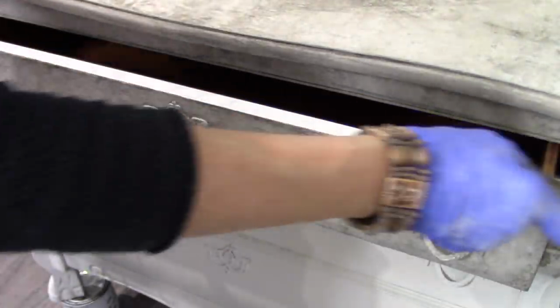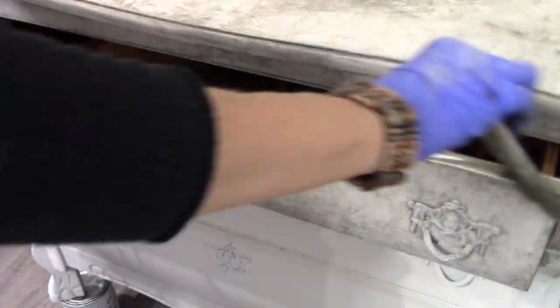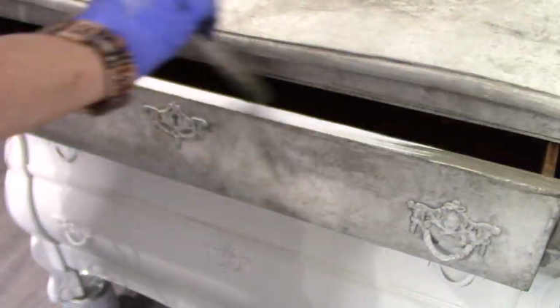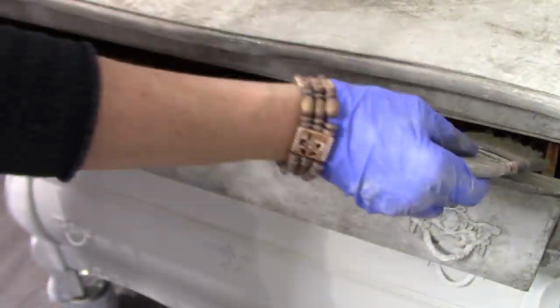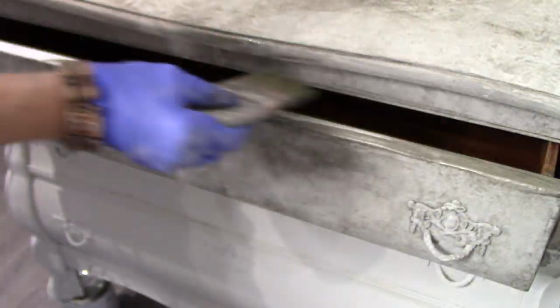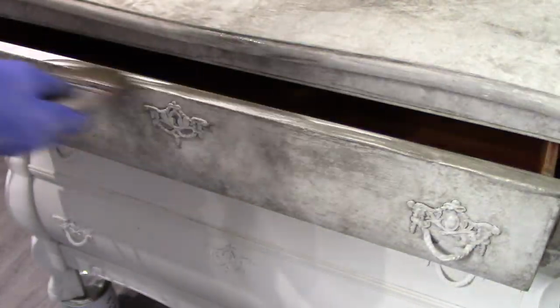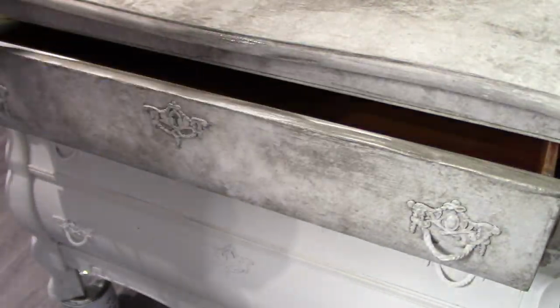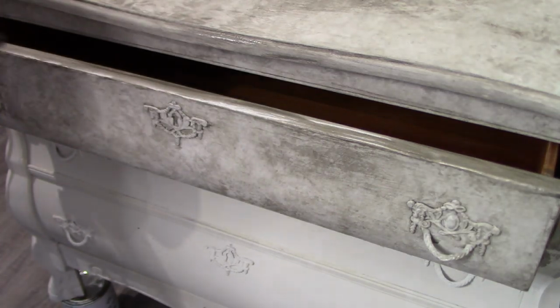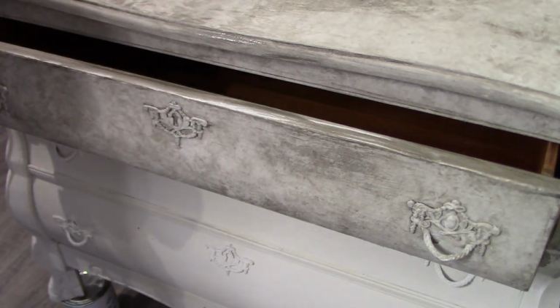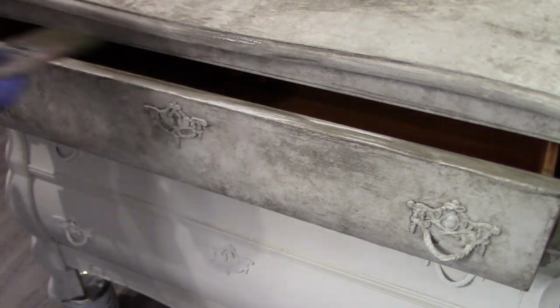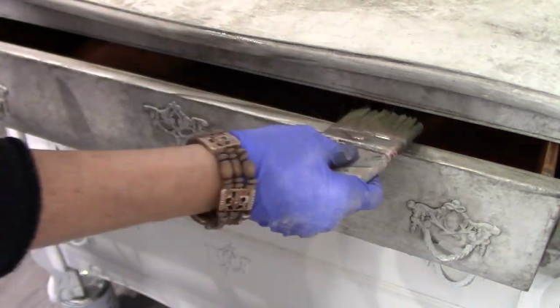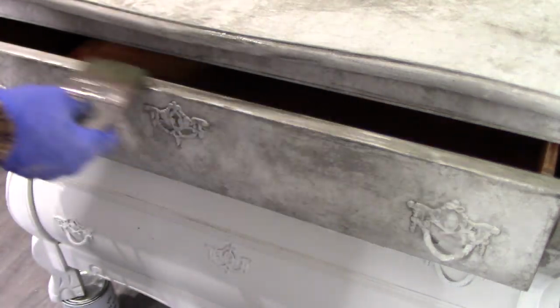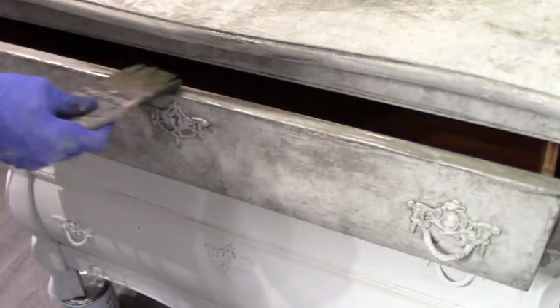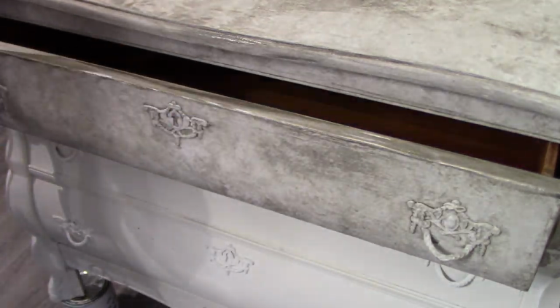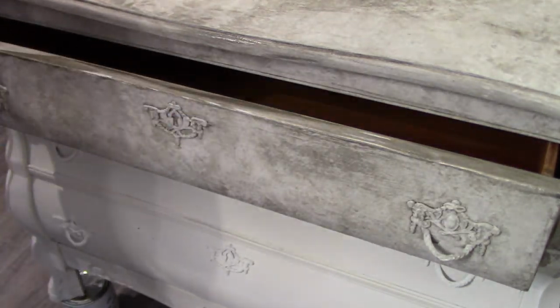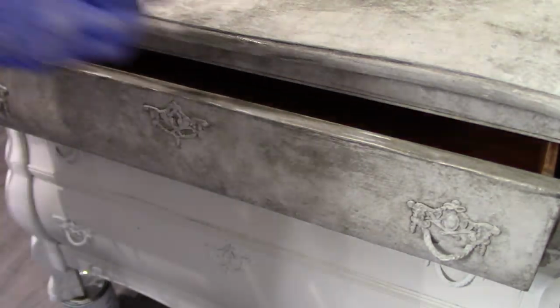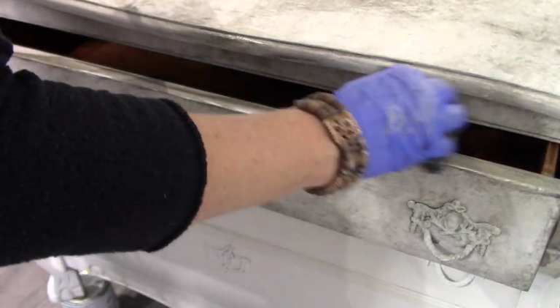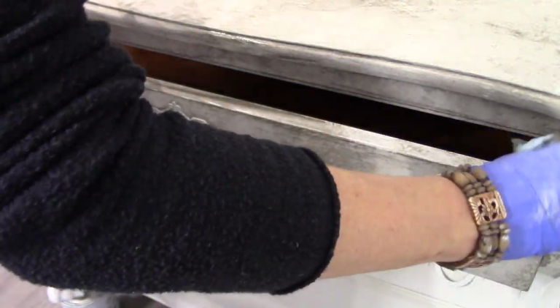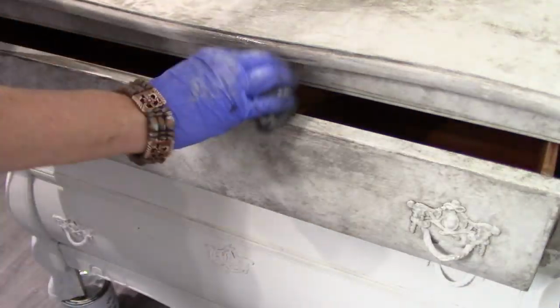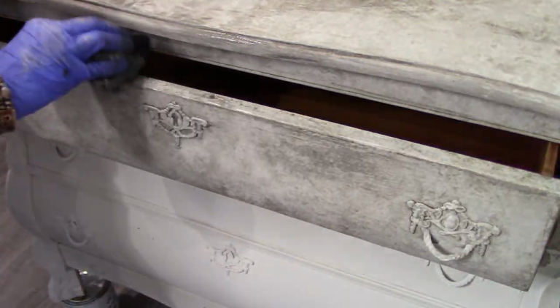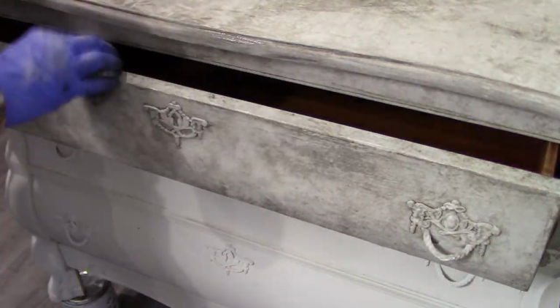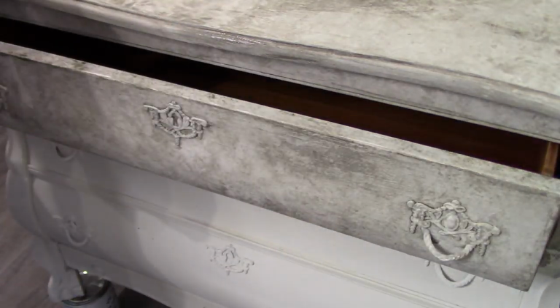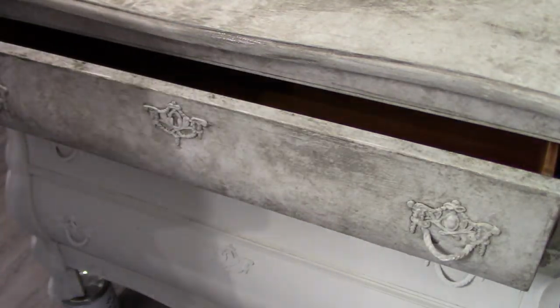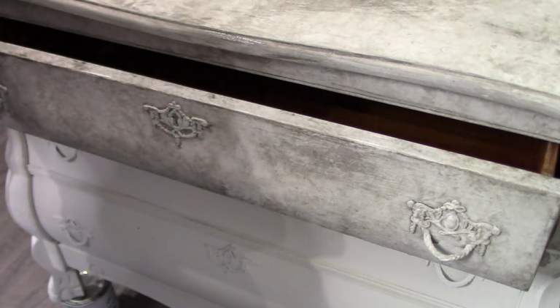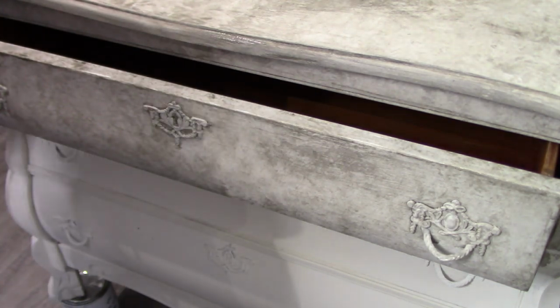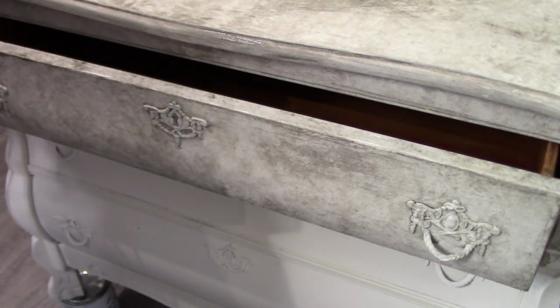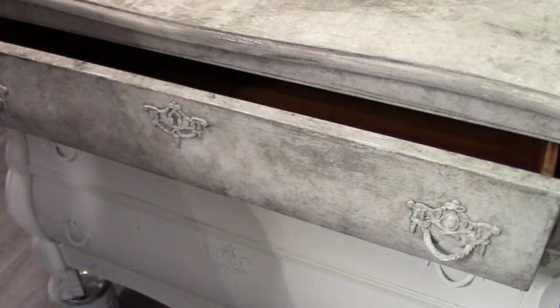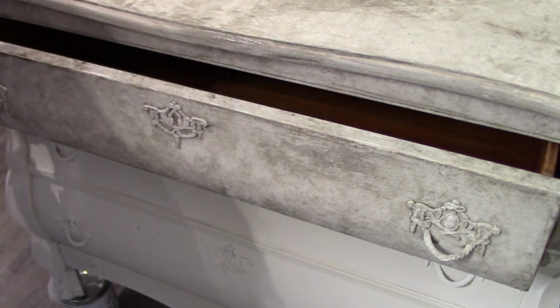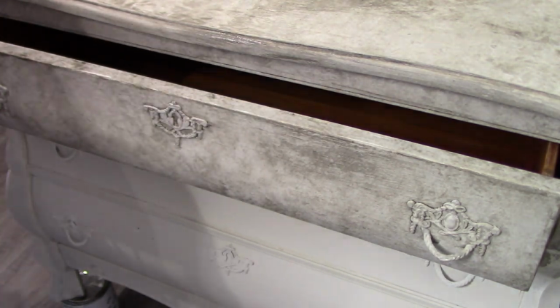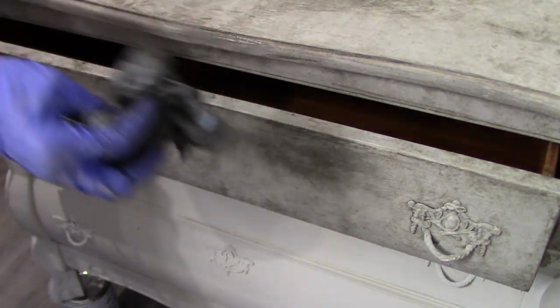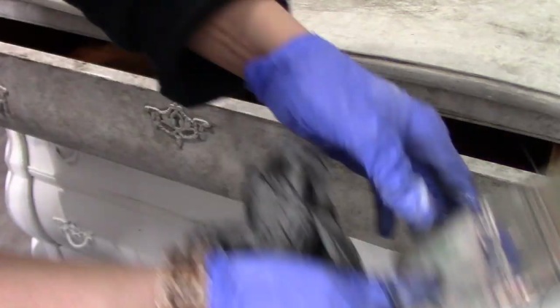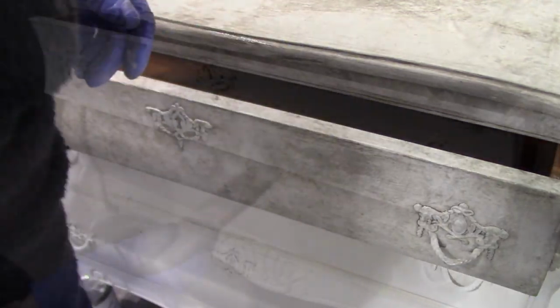Once I've done the drawer front, I usually open the drawer and just do around the frame for continuity, so the actual textured finish will match throughout.